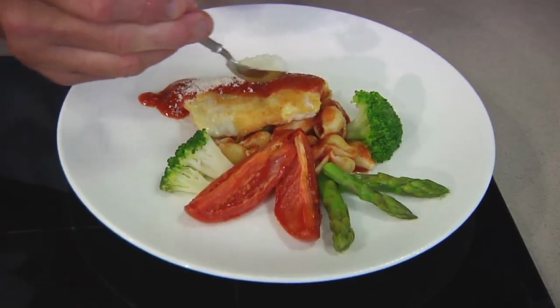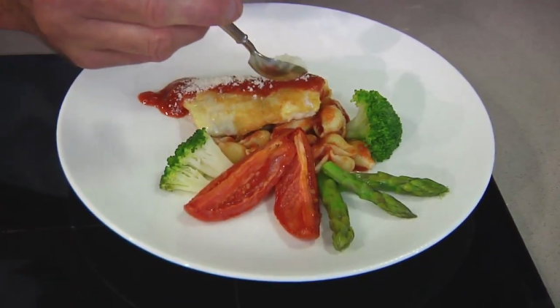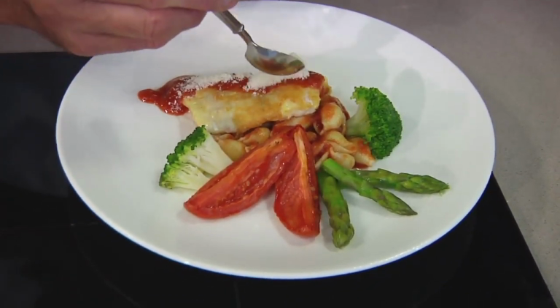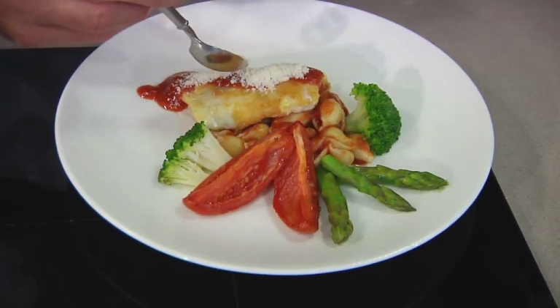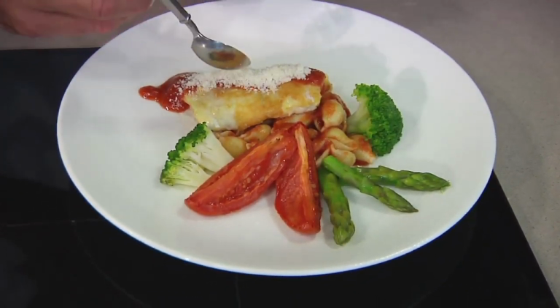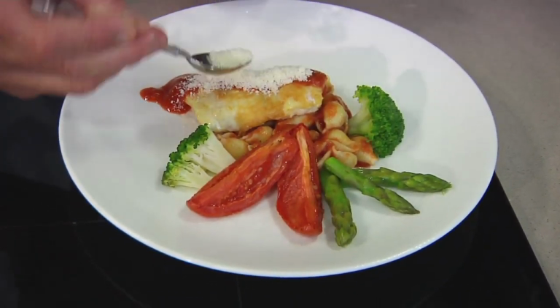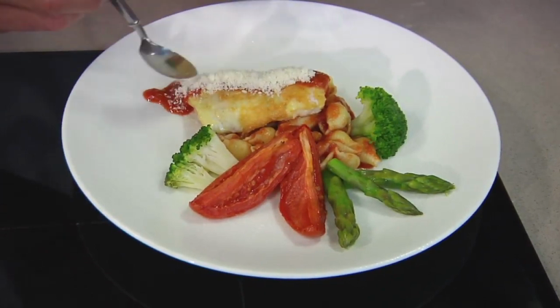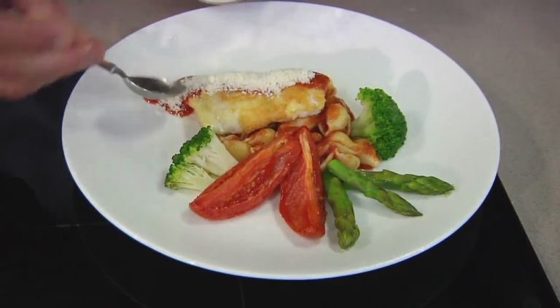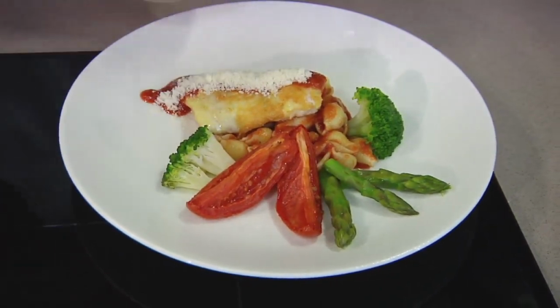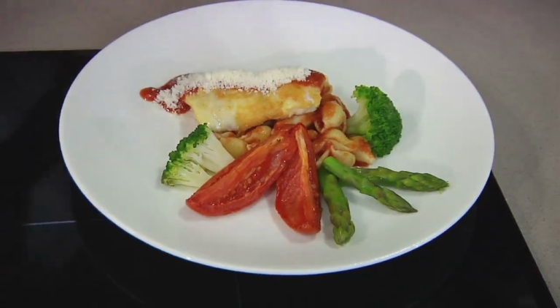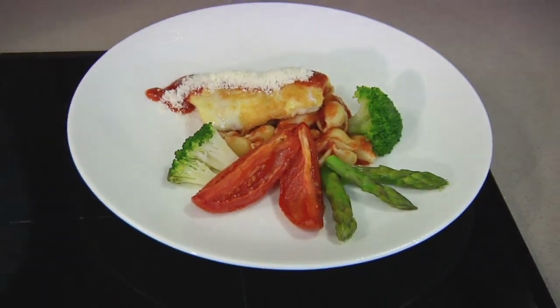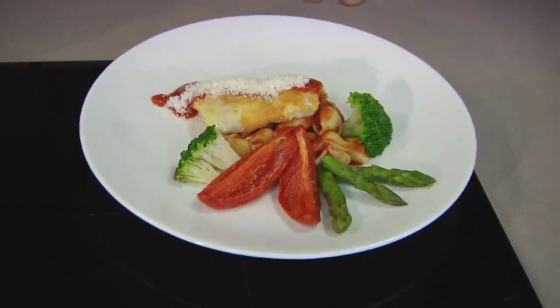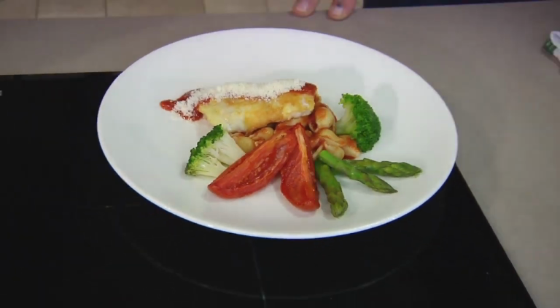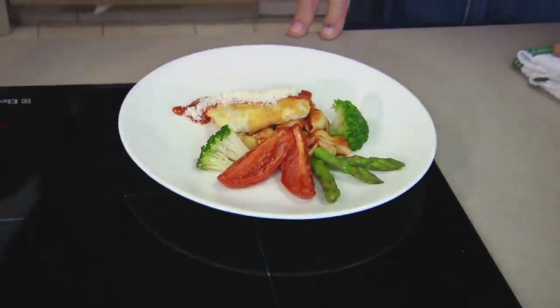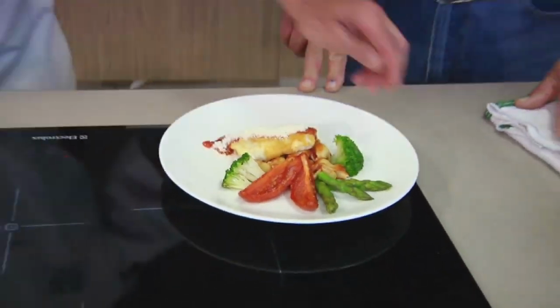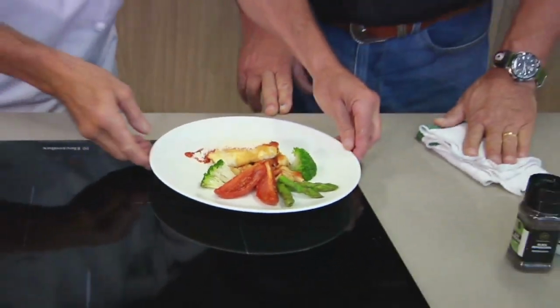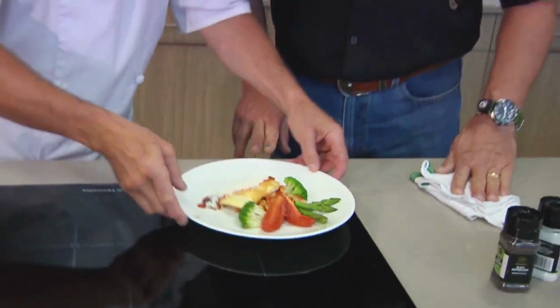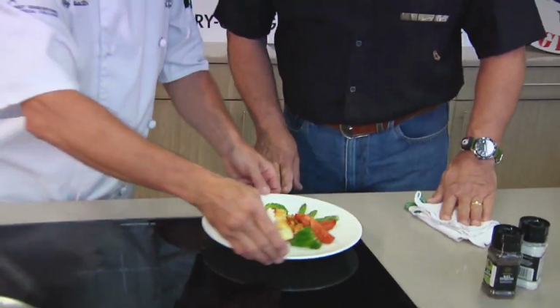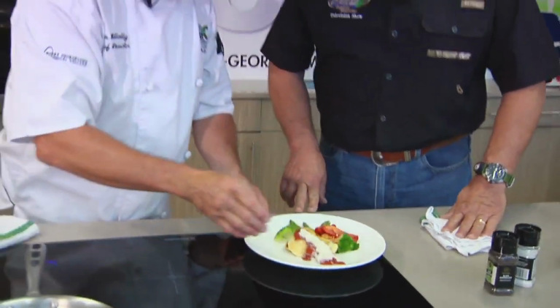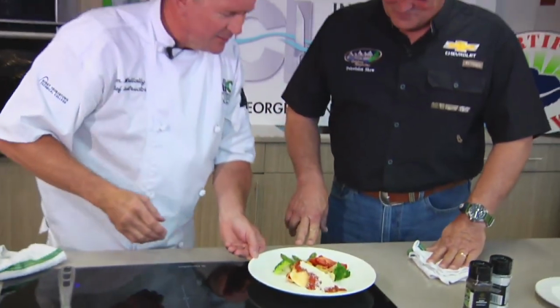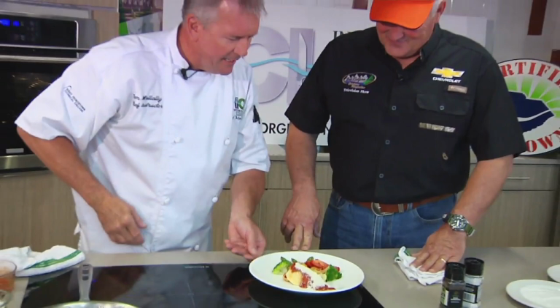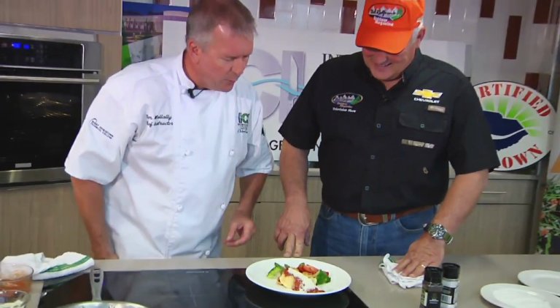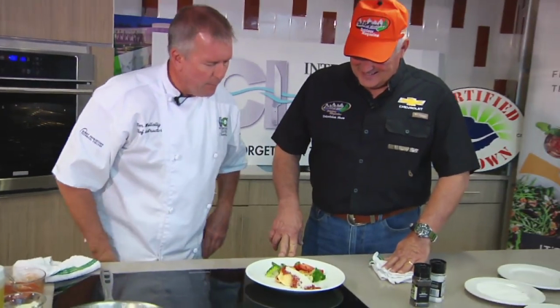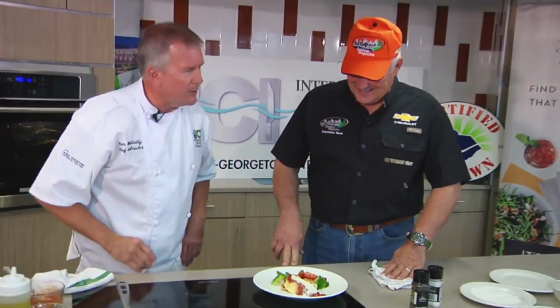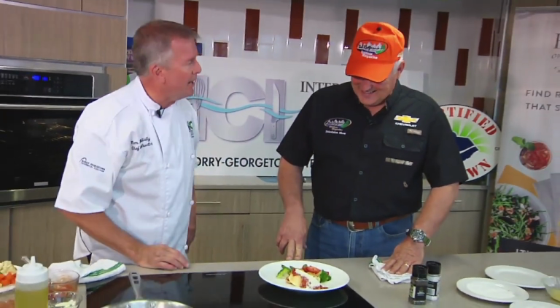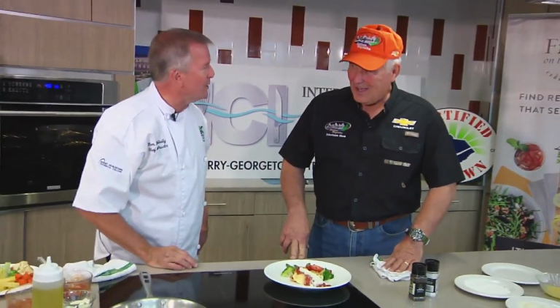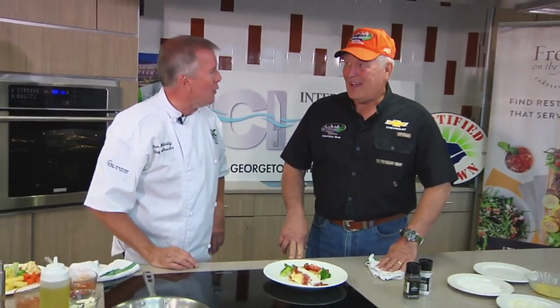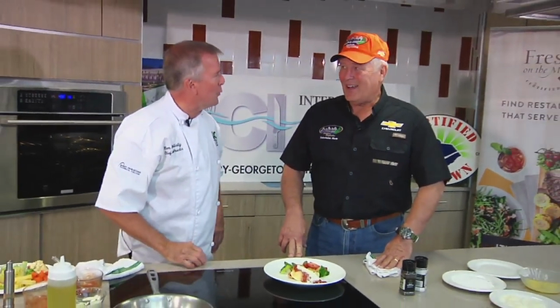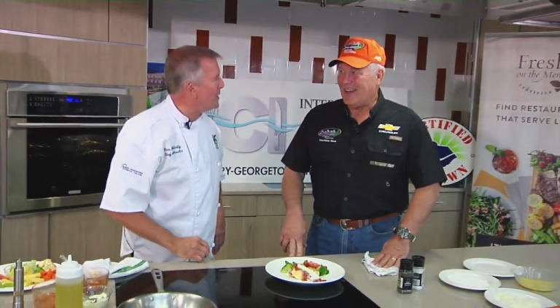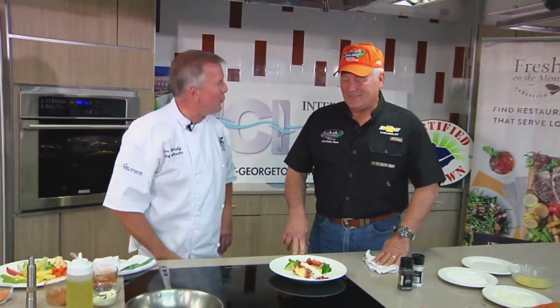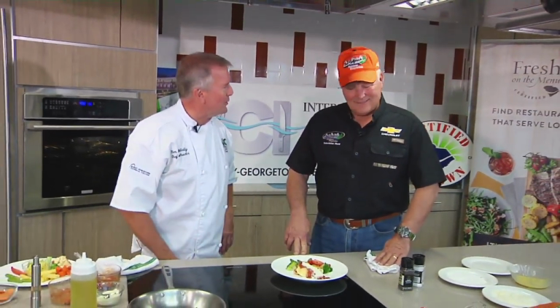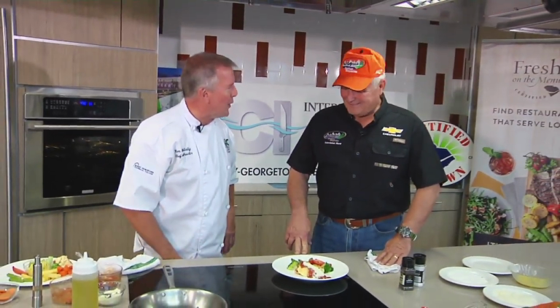A little more parmesan — you can never get enough cheese. And there you have it: sautéed grouper parmesan, fresh and local, the way we like to roll on this show.